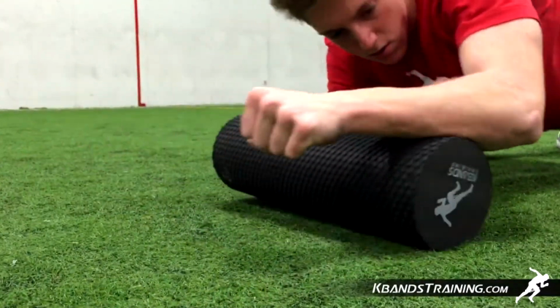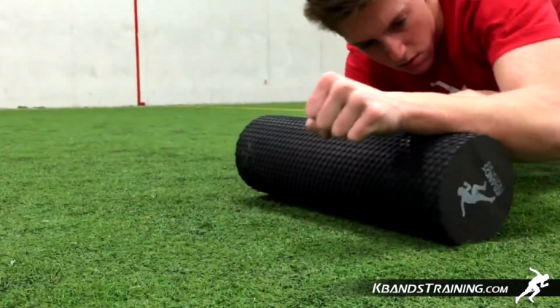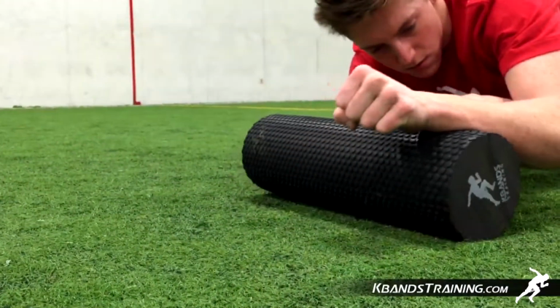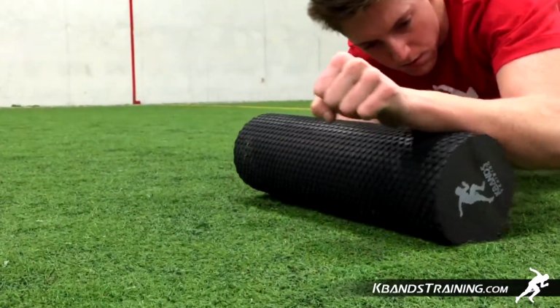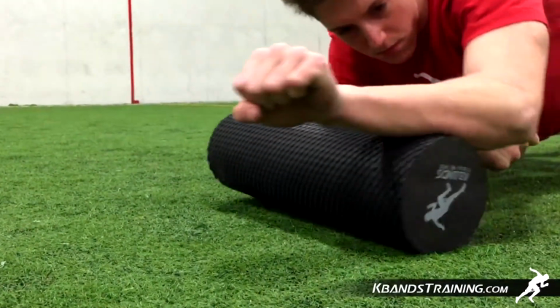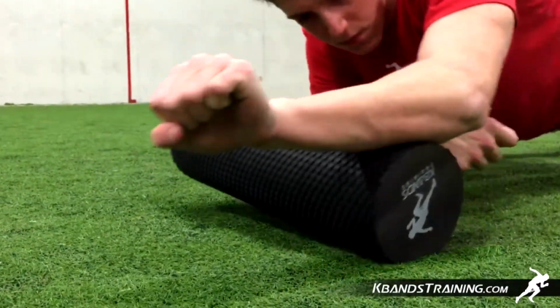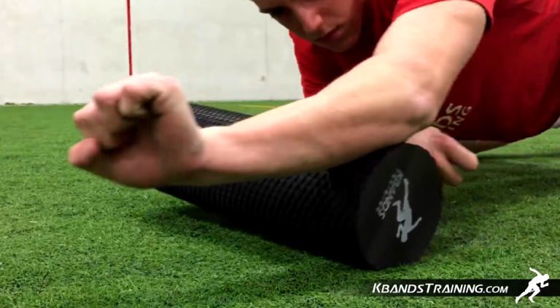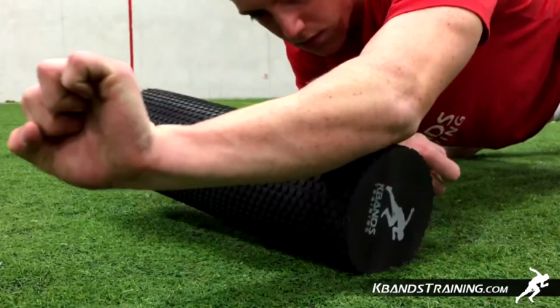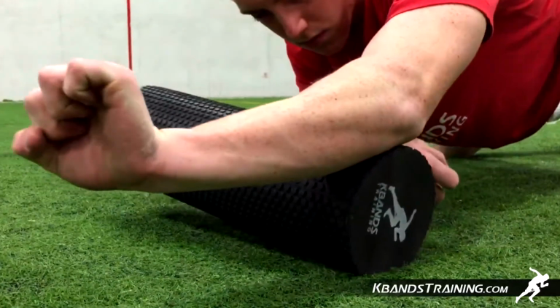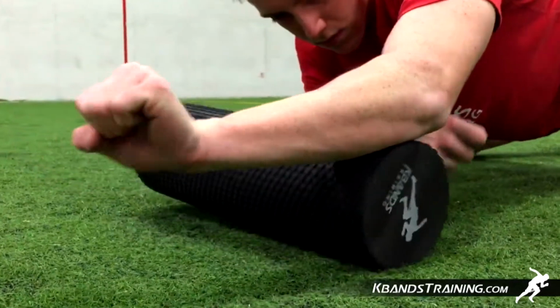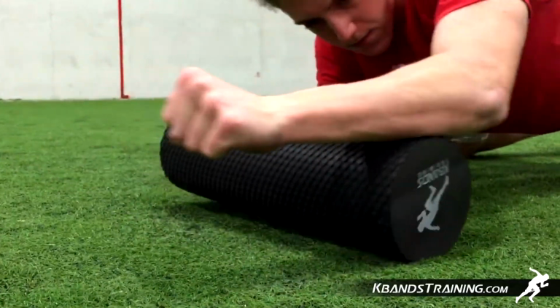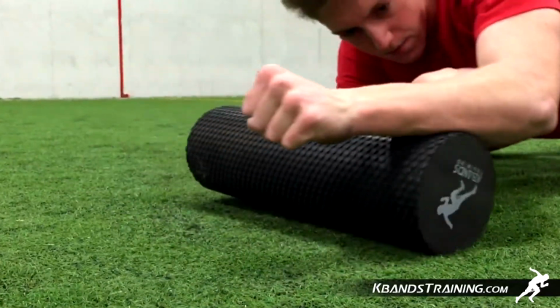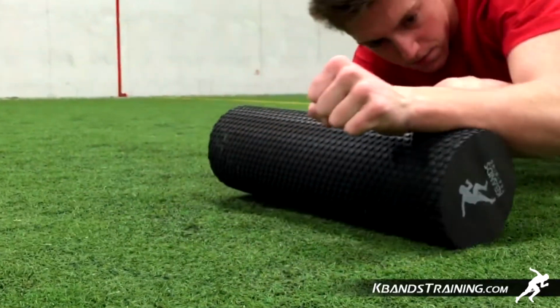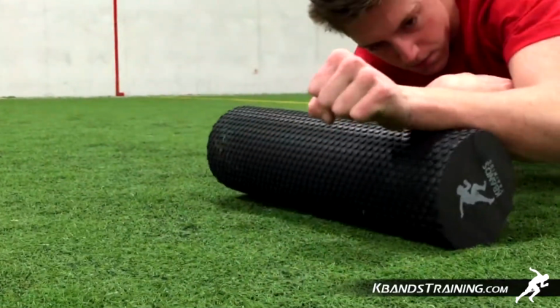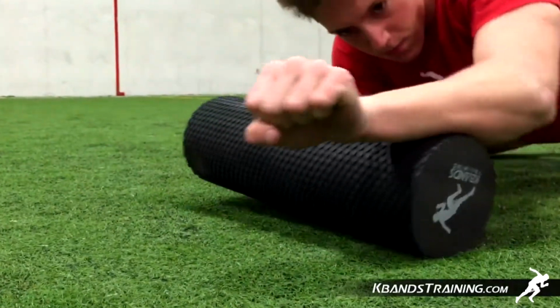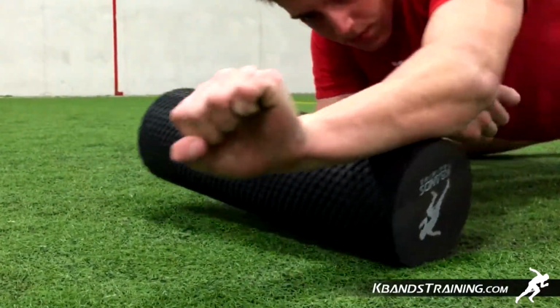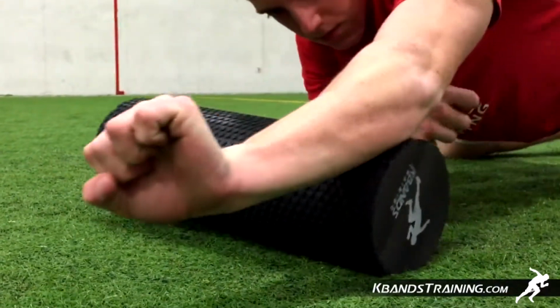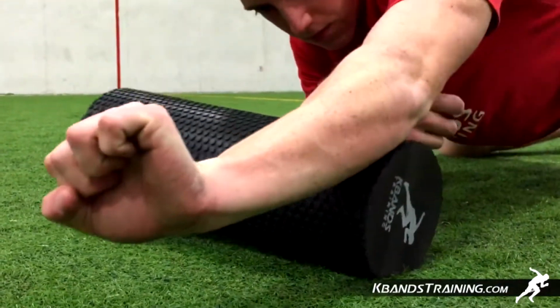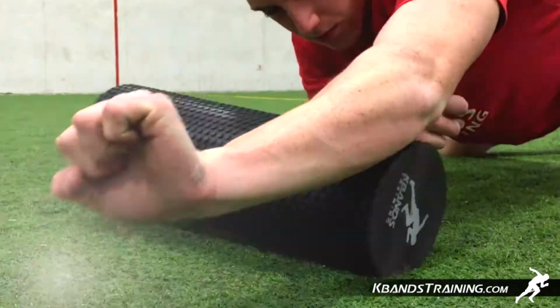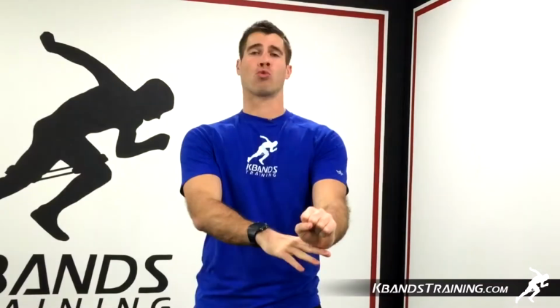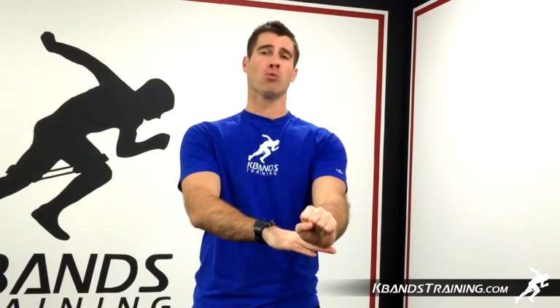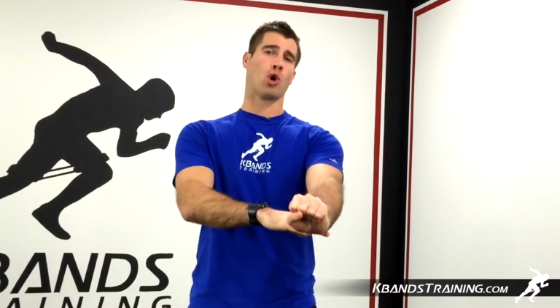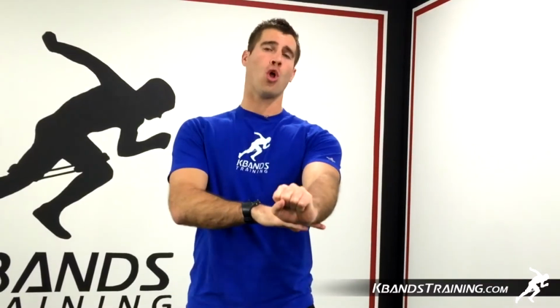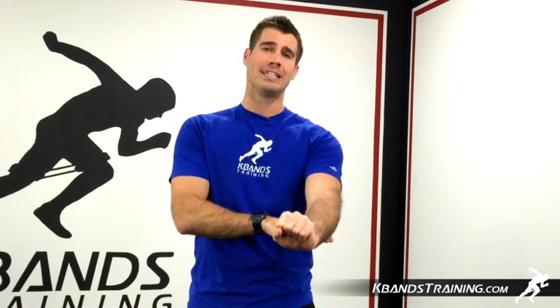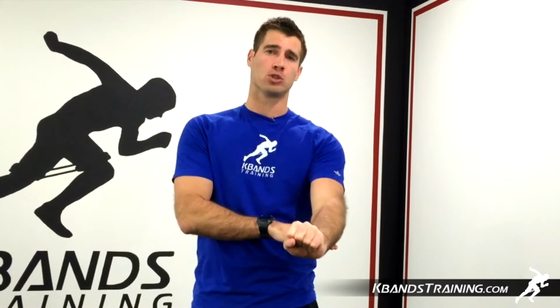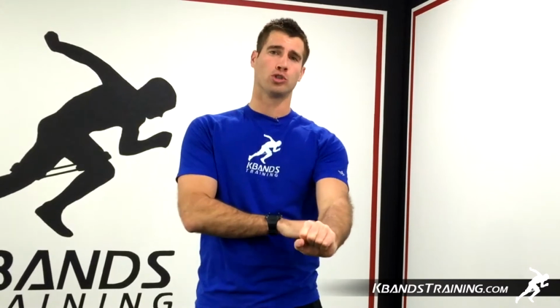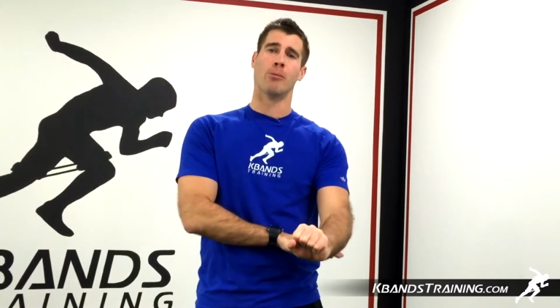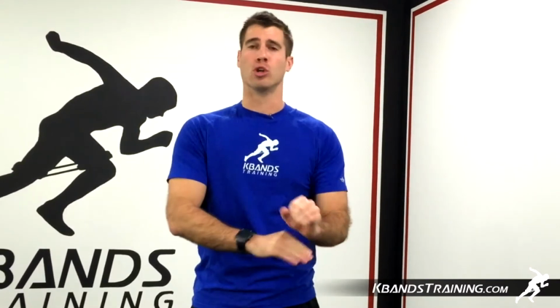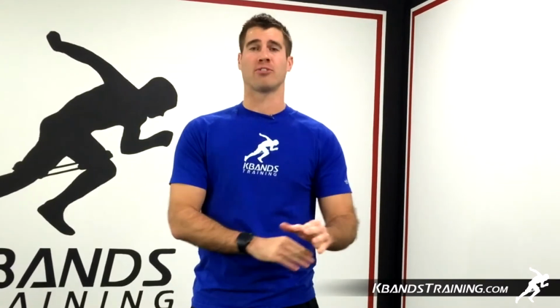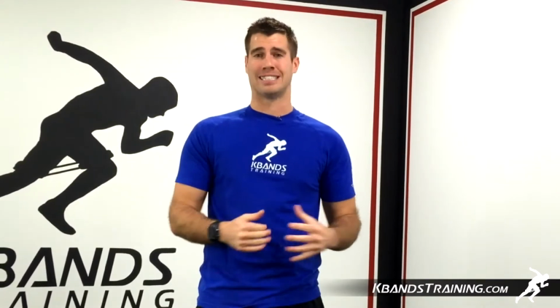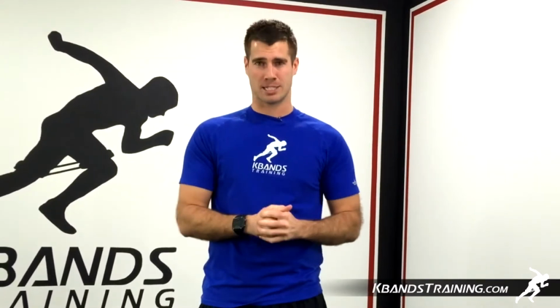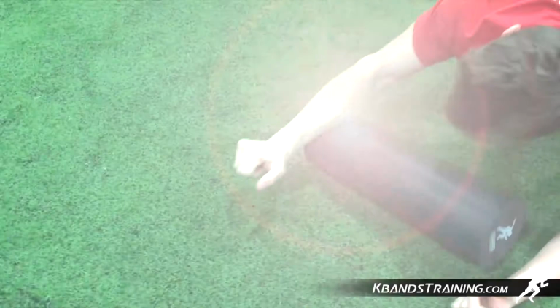First, you're going to begin on all fours facing the high density foam roller. You're going to start at your wrist and you're going to run the roller all the way down towards your elbow, looking for any tight spots.